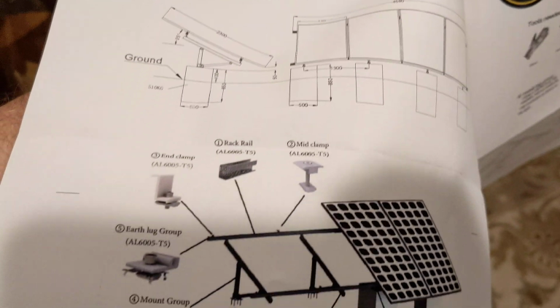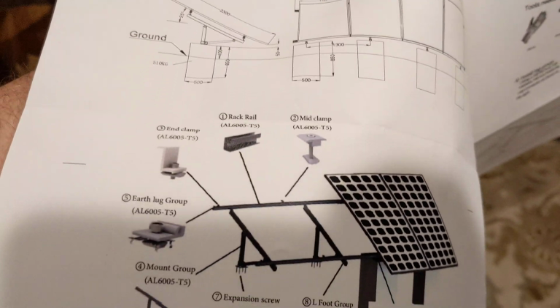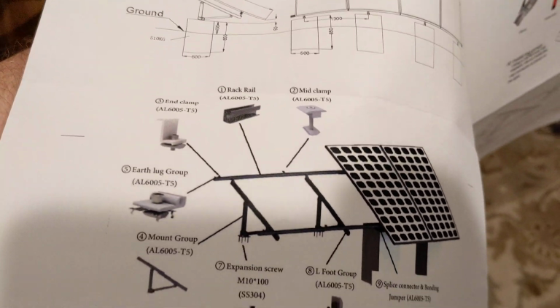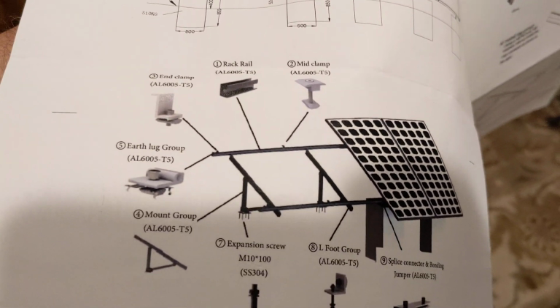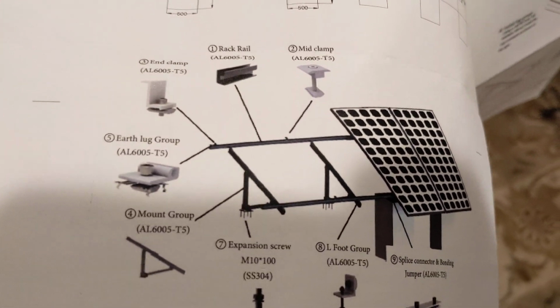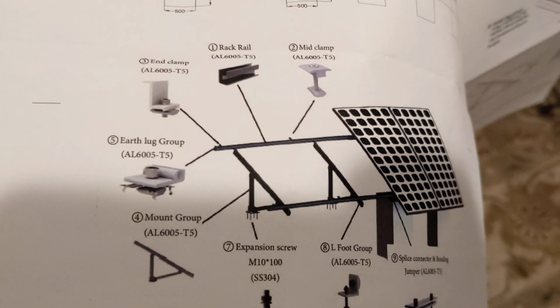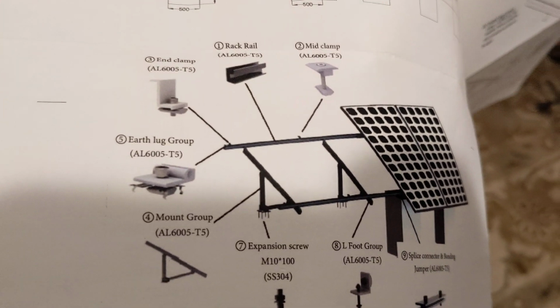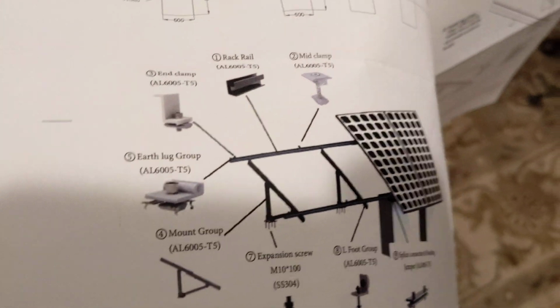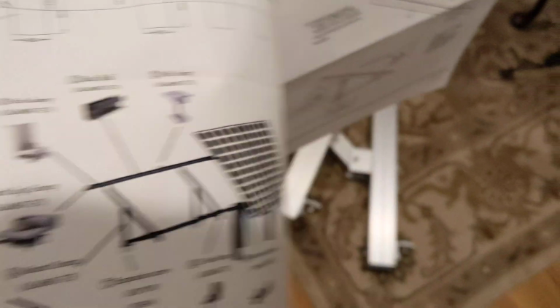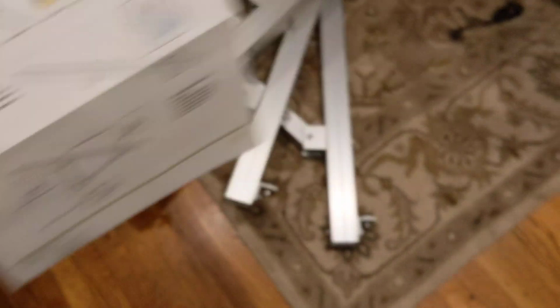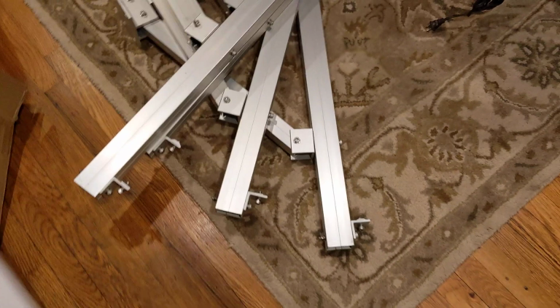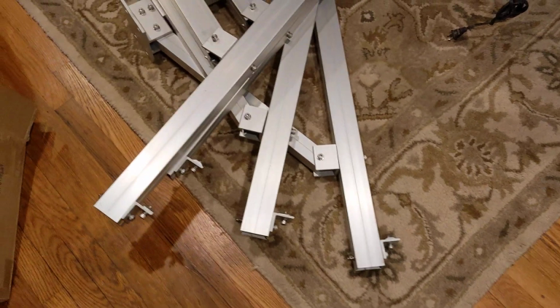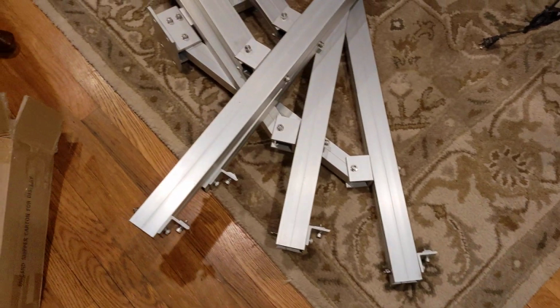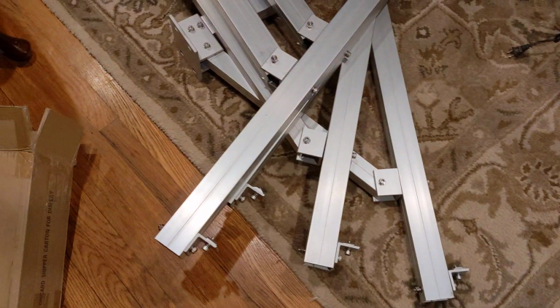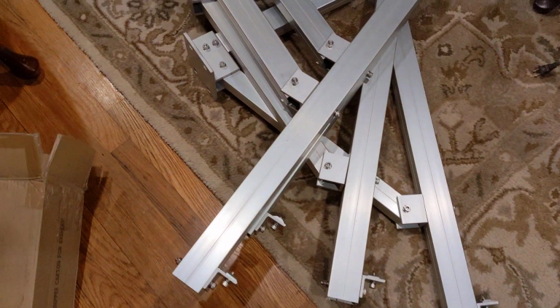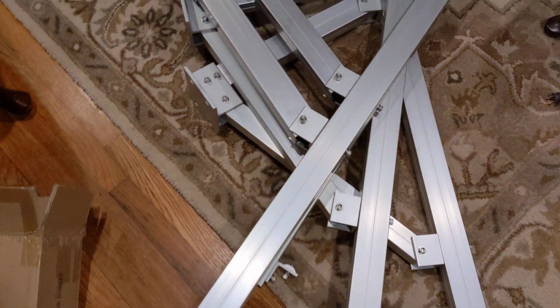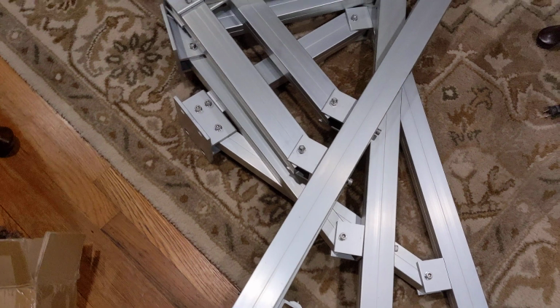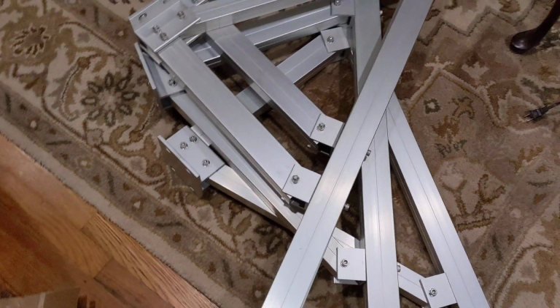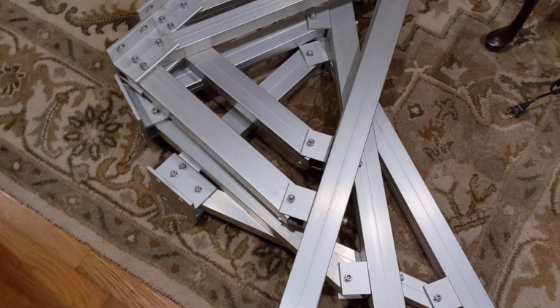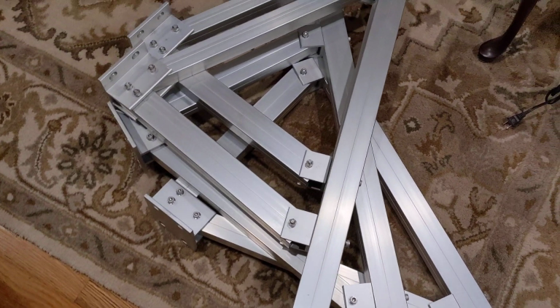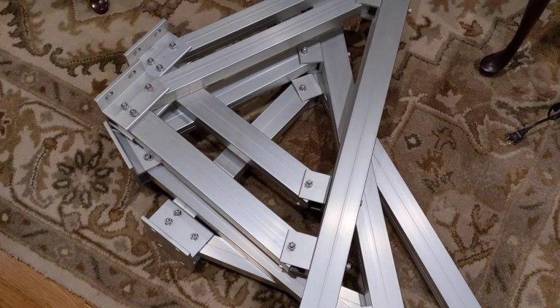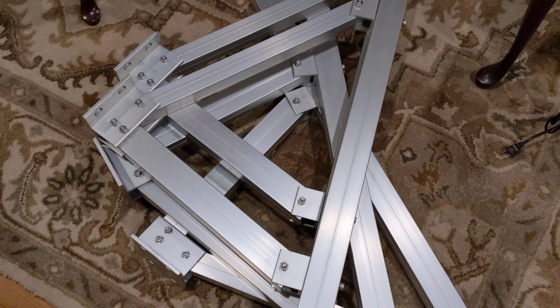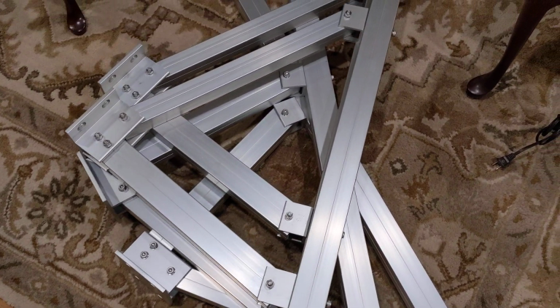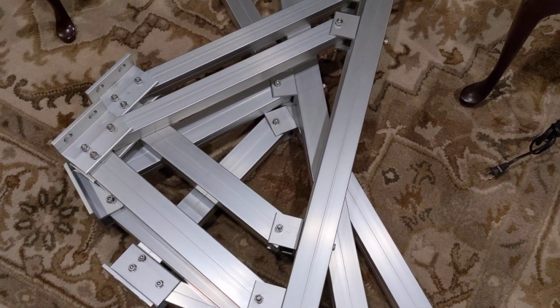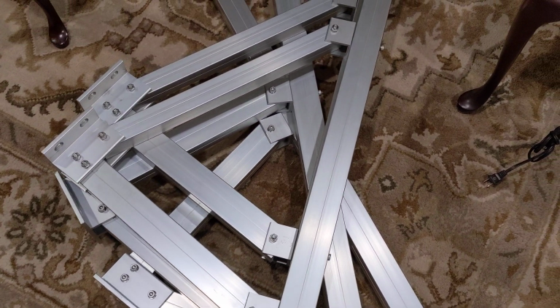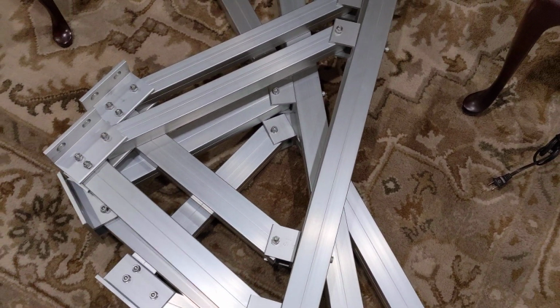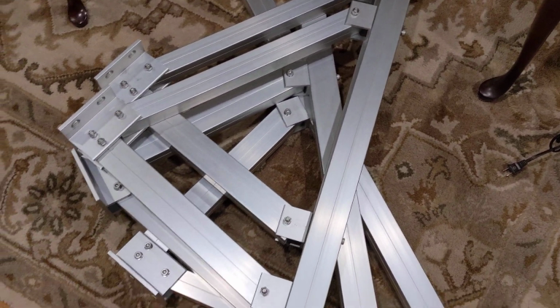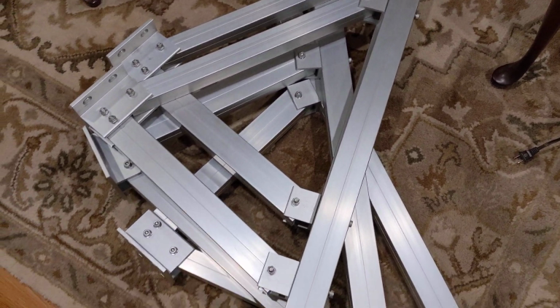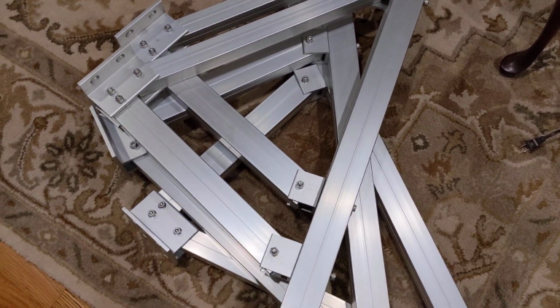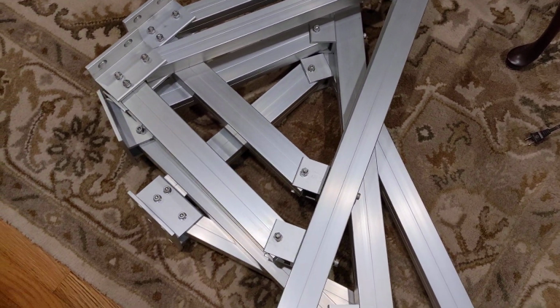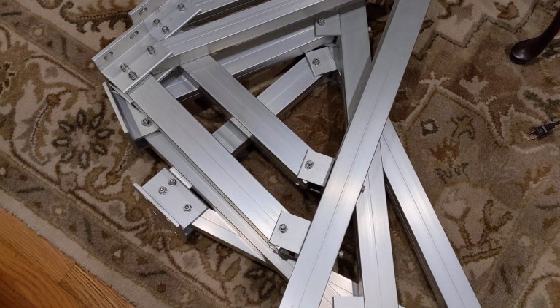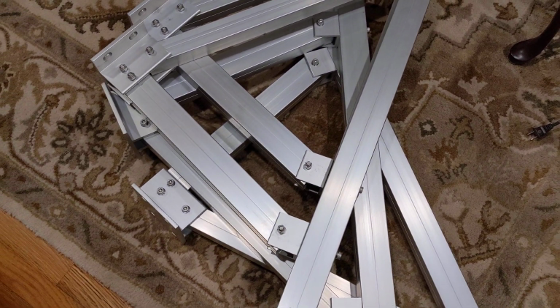That's kind of what it's going to look like when it's done. These are the ground brackets. The rails are outside — you can imagine what they look like.